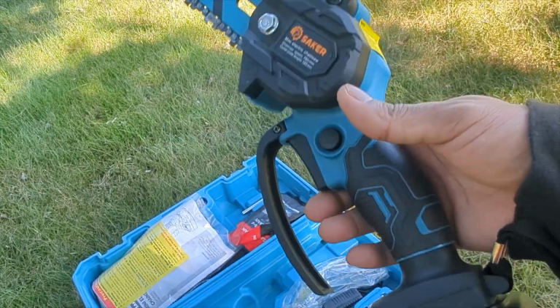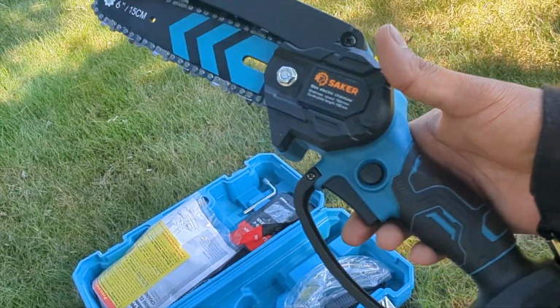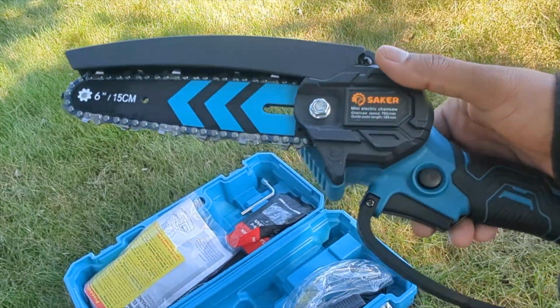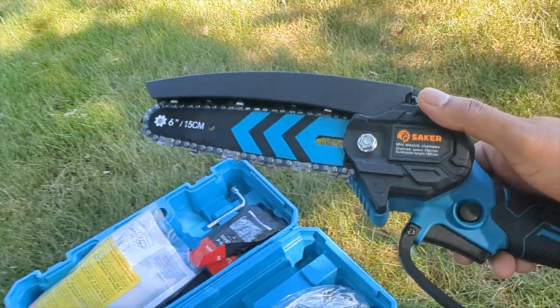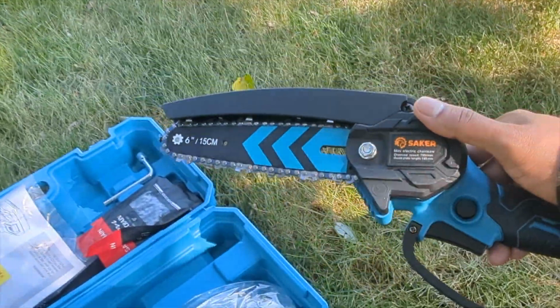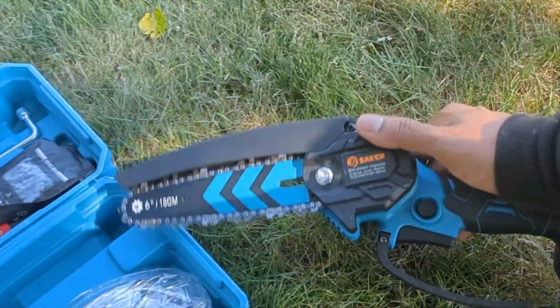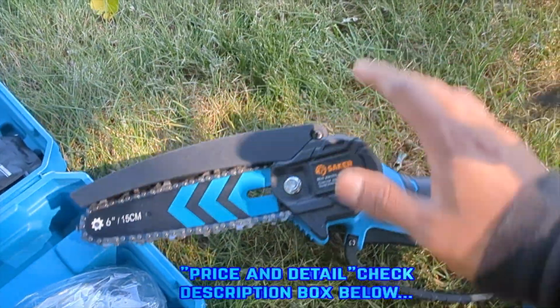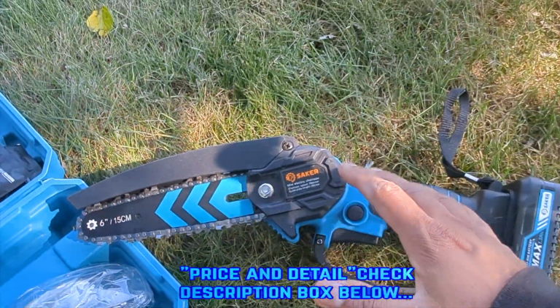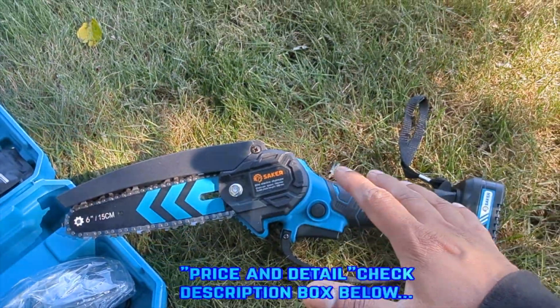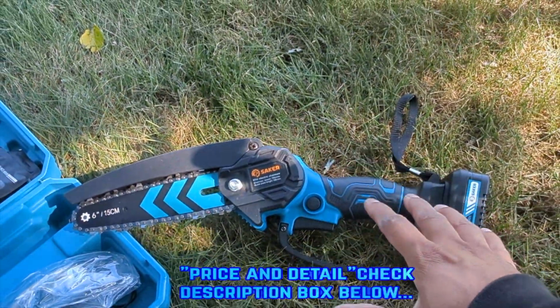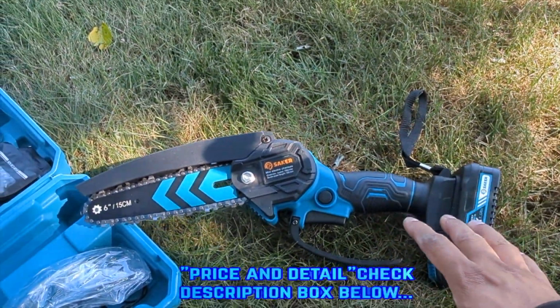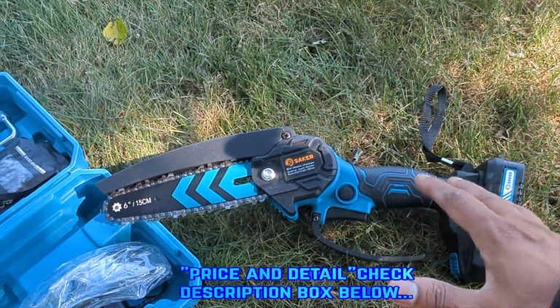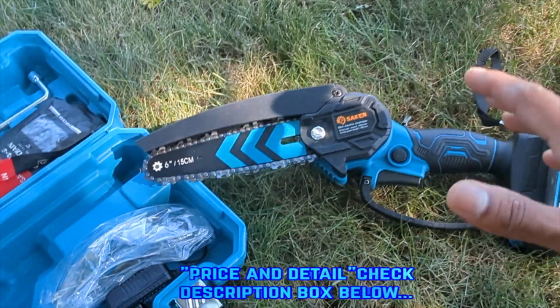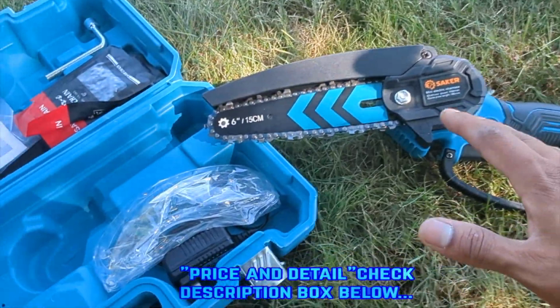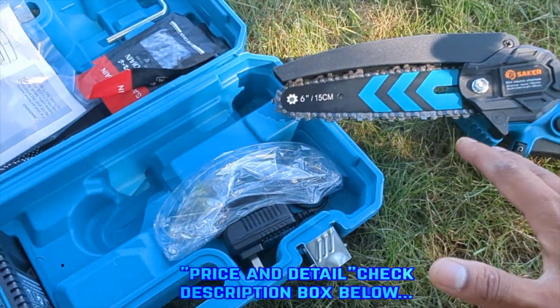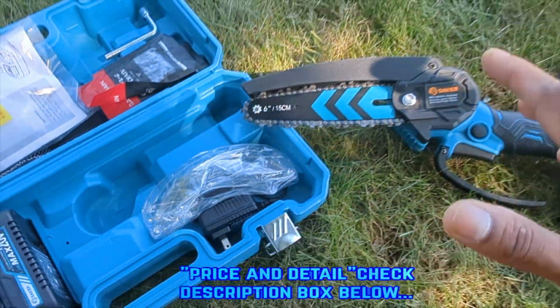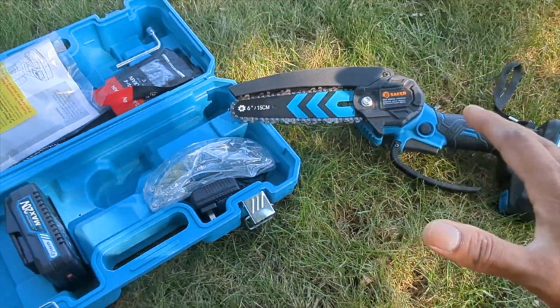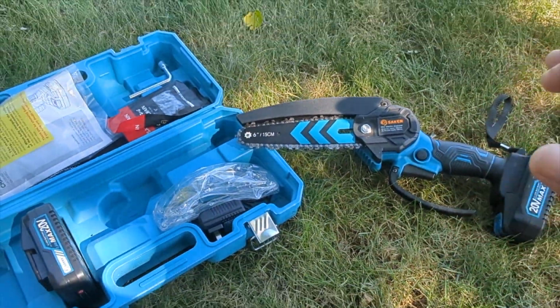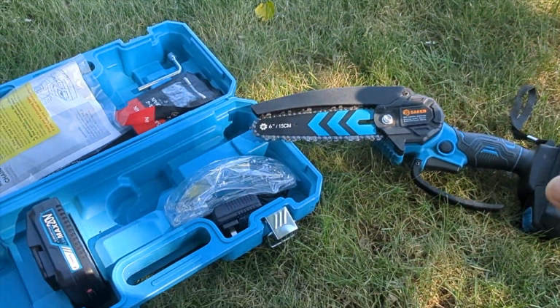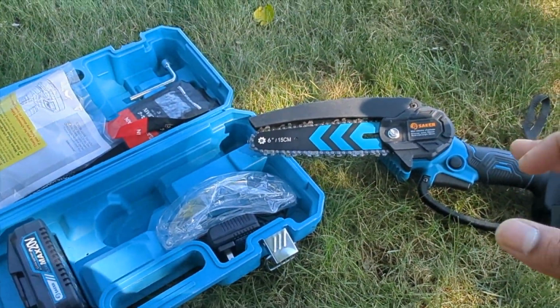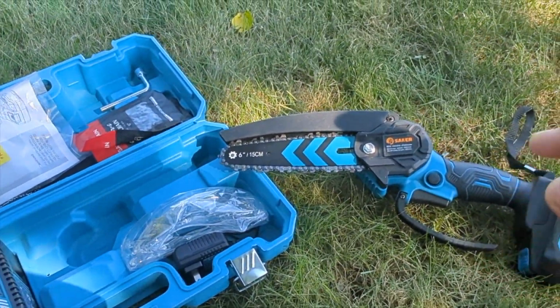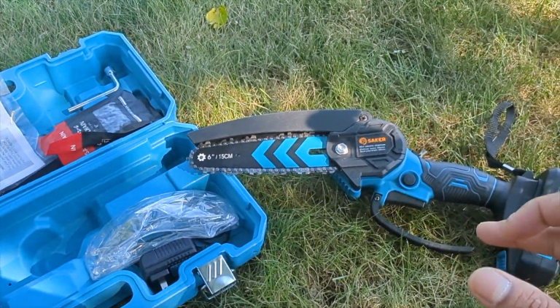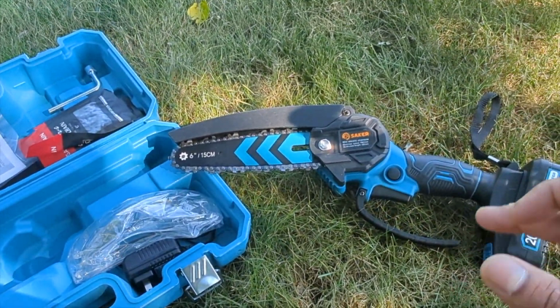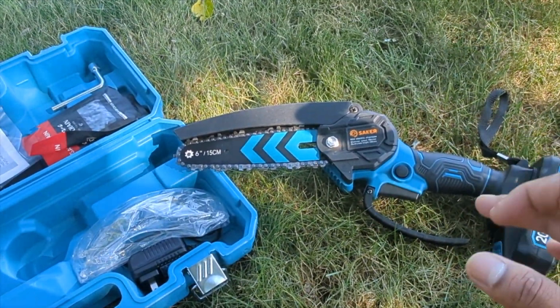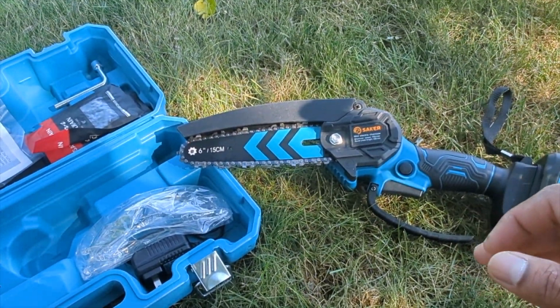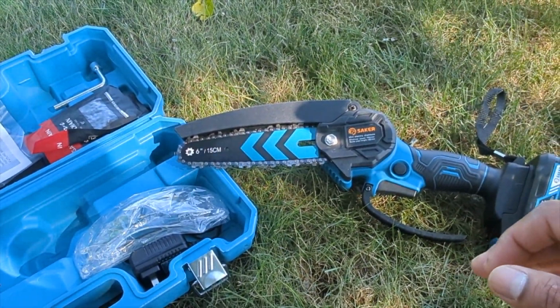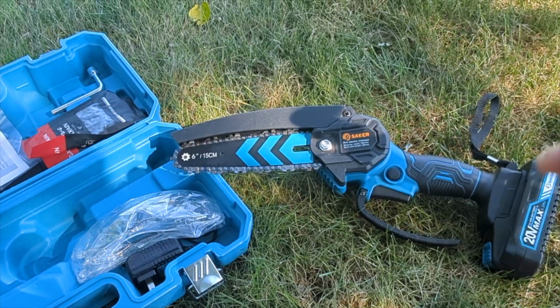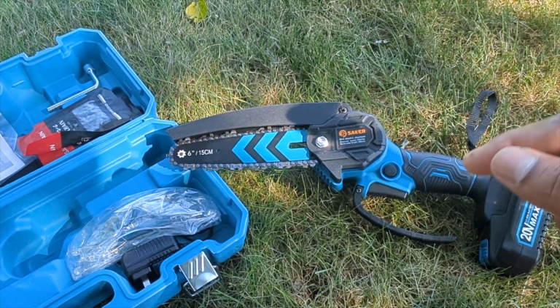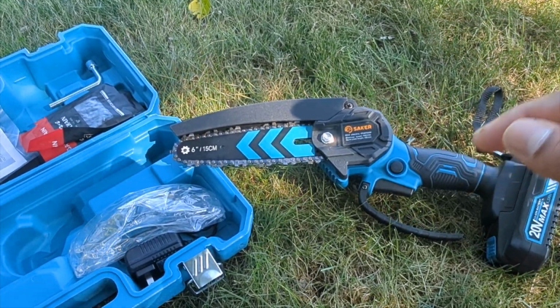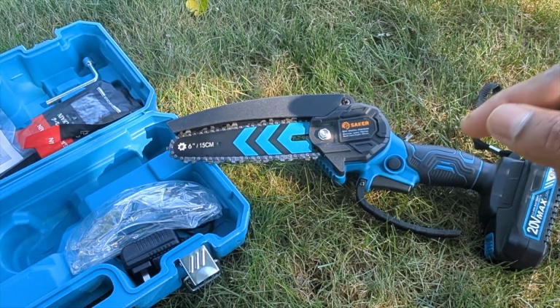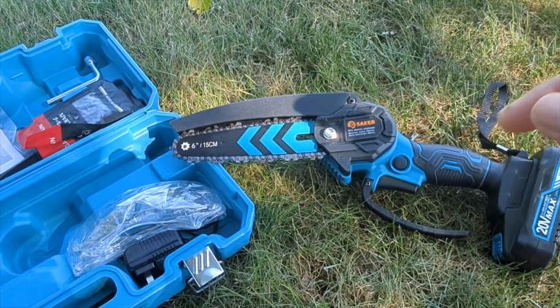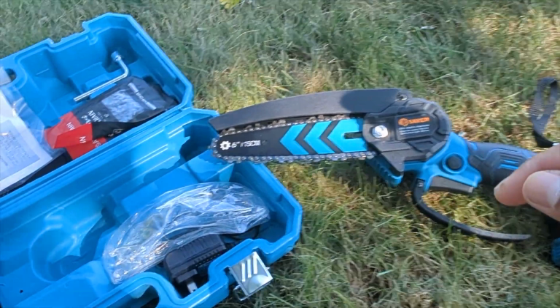This is high quality and for the price you cannot go wrong. Don't forget to check the description box to get your hands on this product. This is what you need for cutting logs and trimming bushes. We're gonna put this to the test right now.